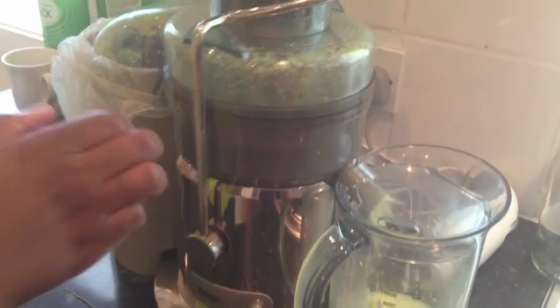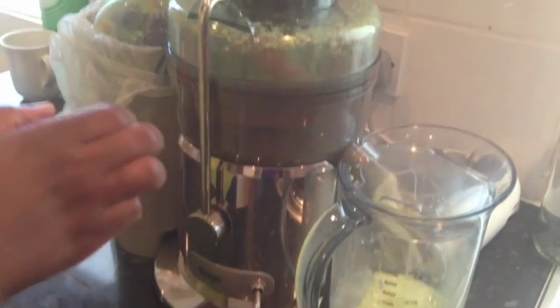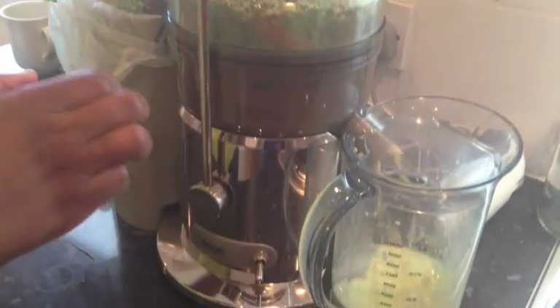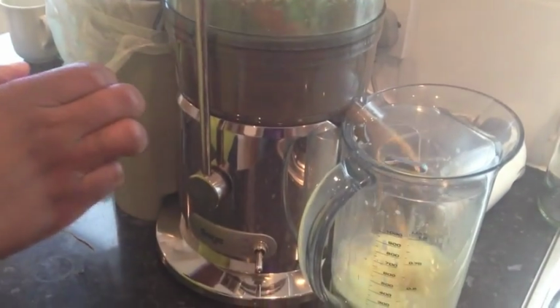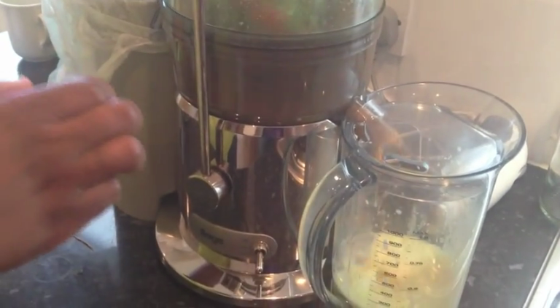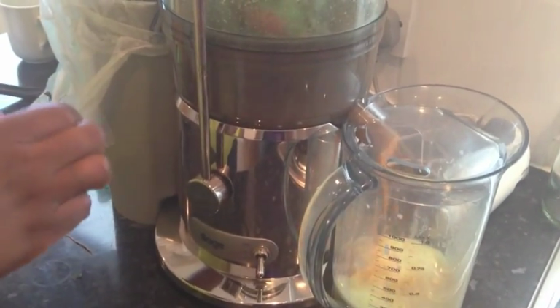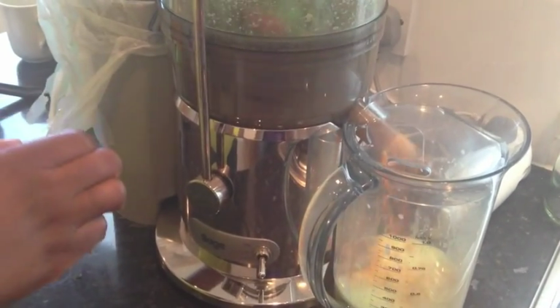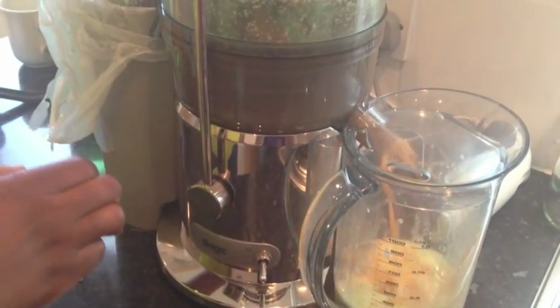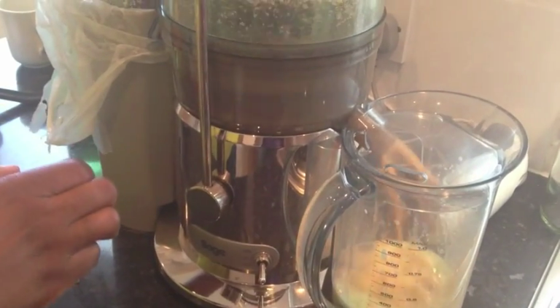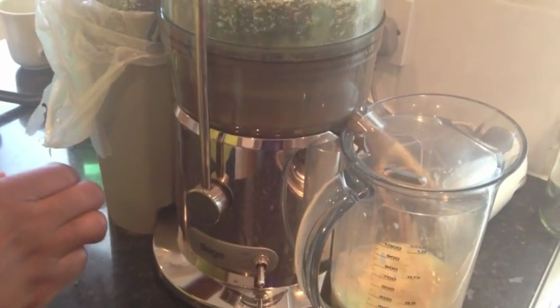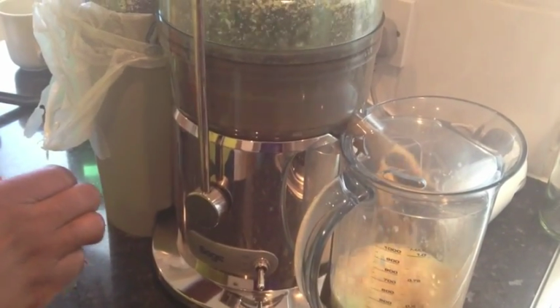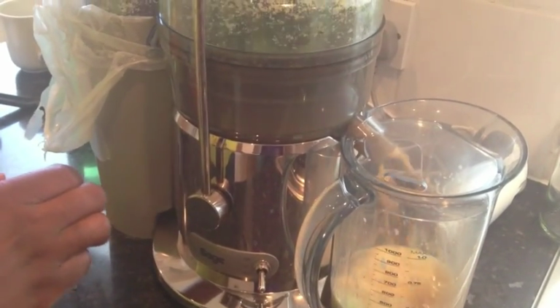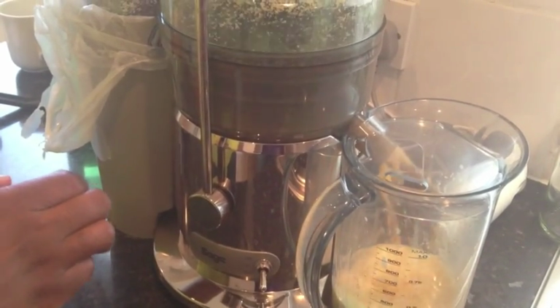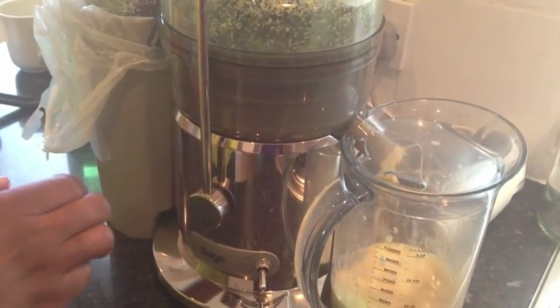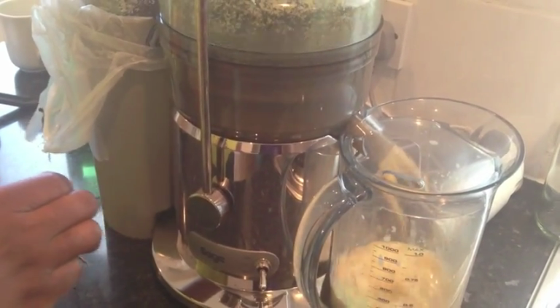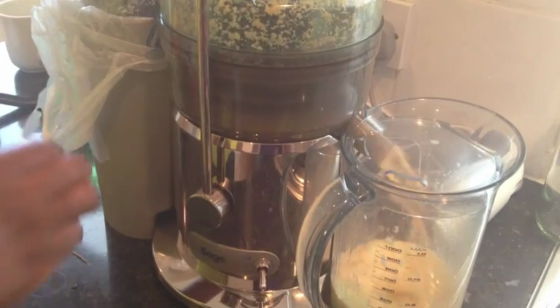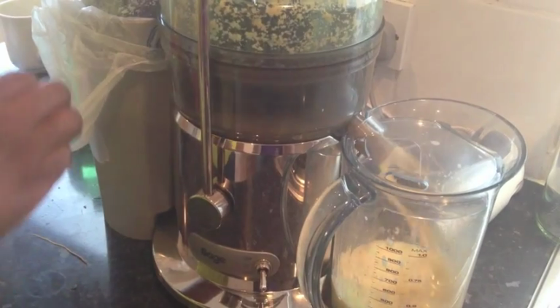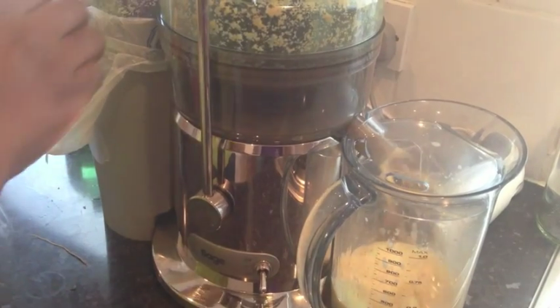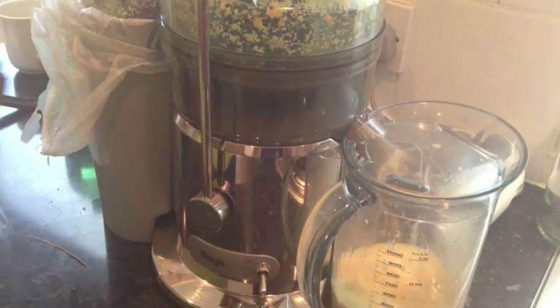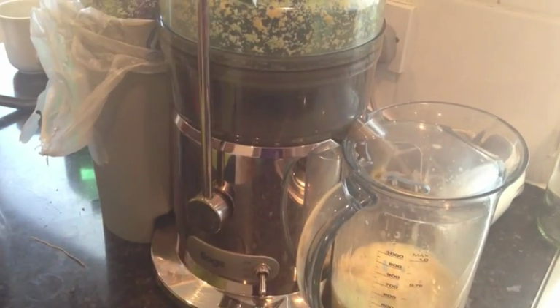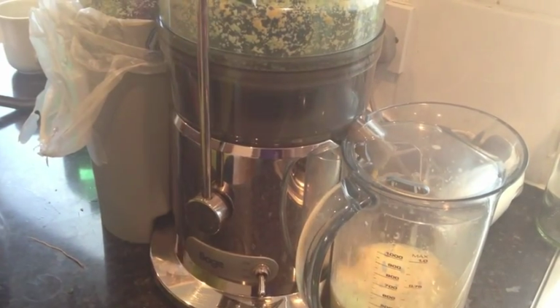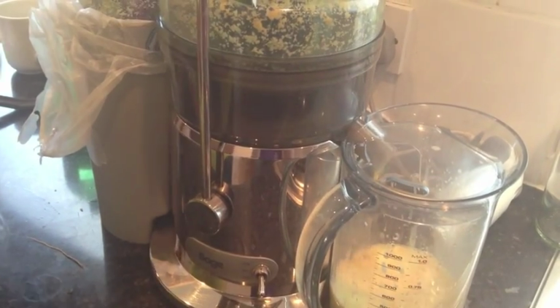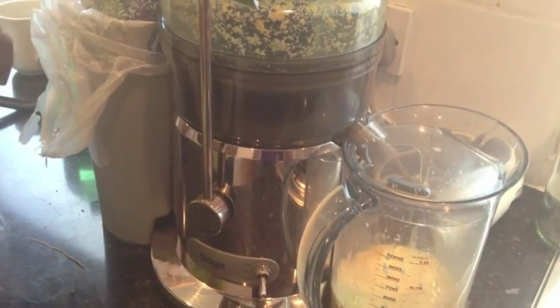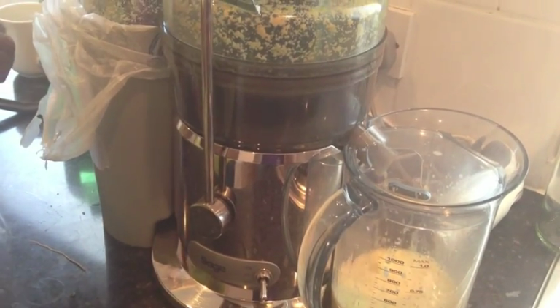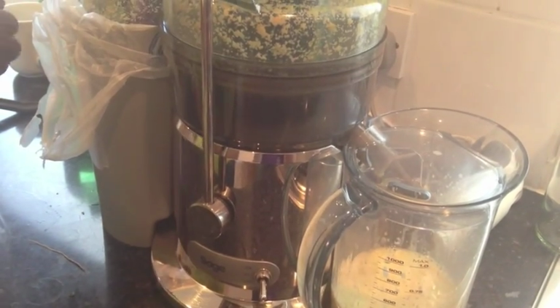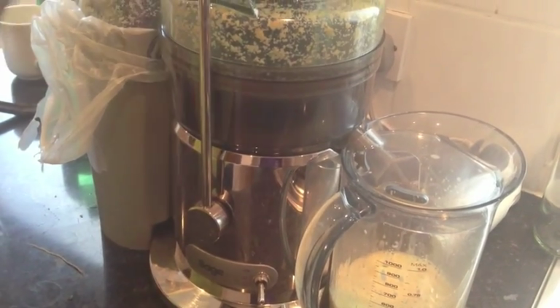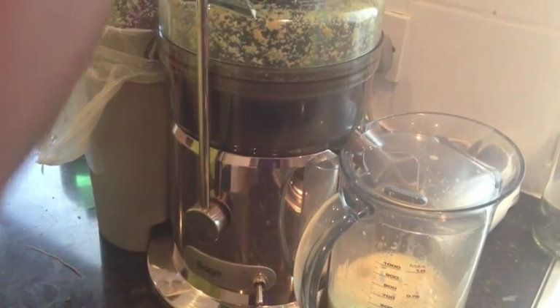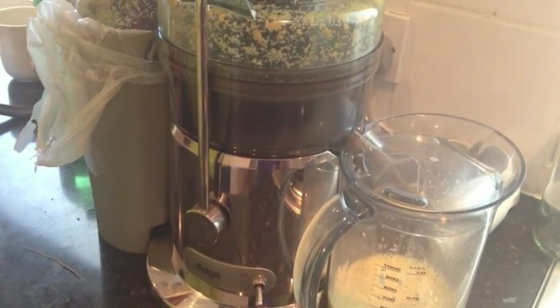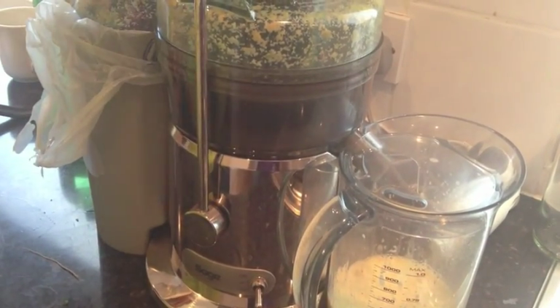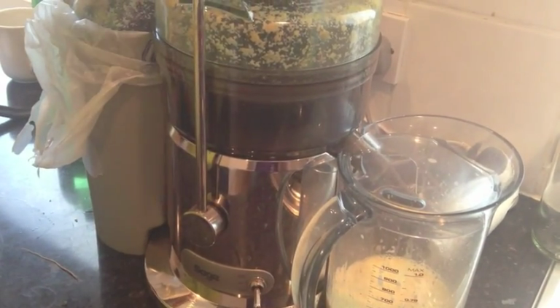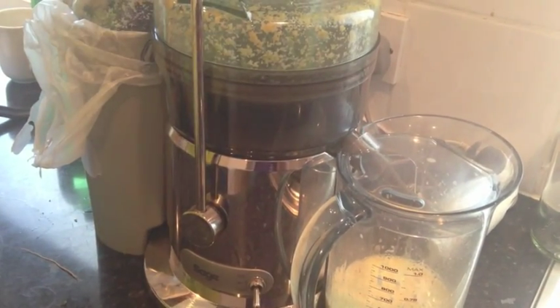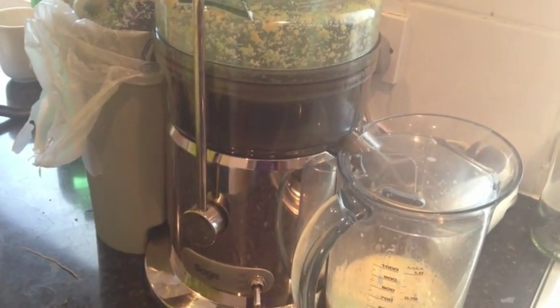Carrots as well. Sometimes you put them in at an angle. They need a little bit of a push but as you can see they're going through really easily.